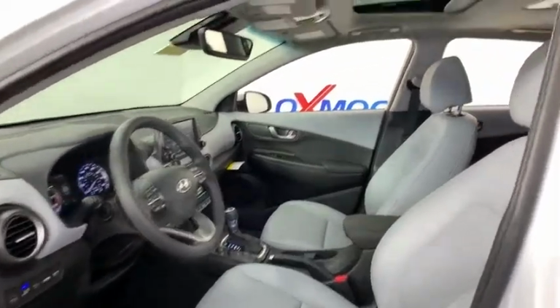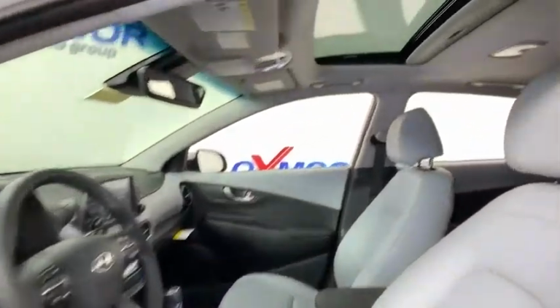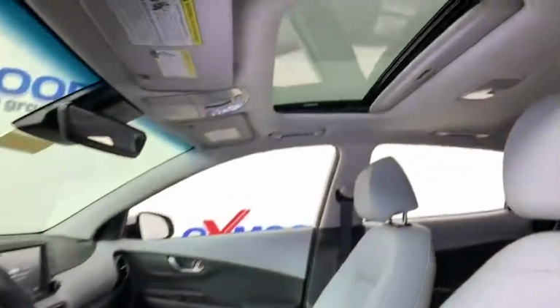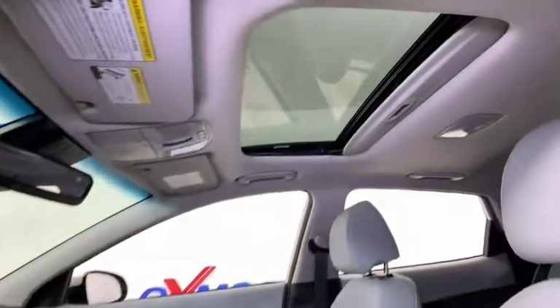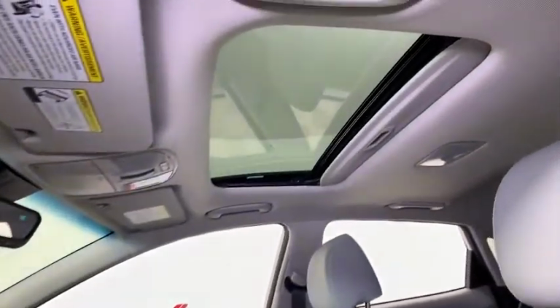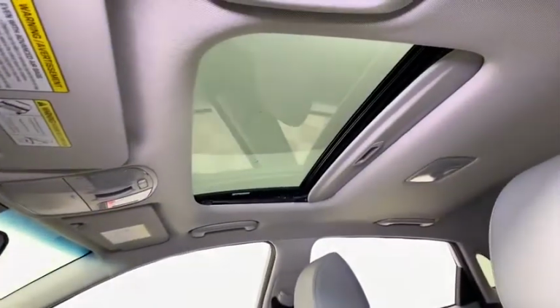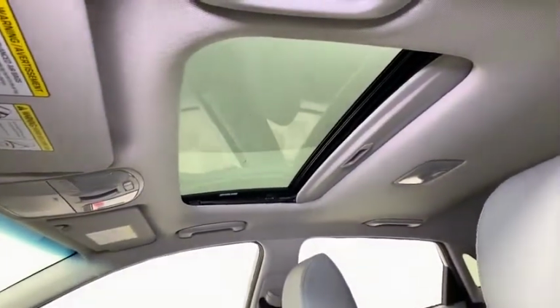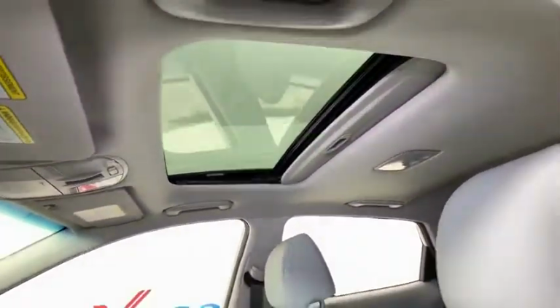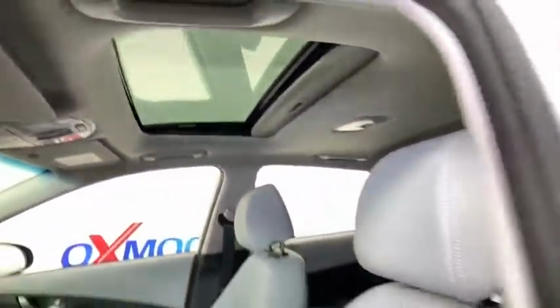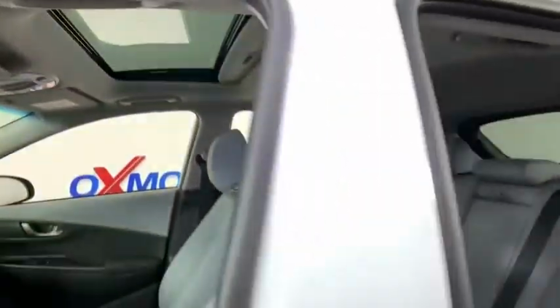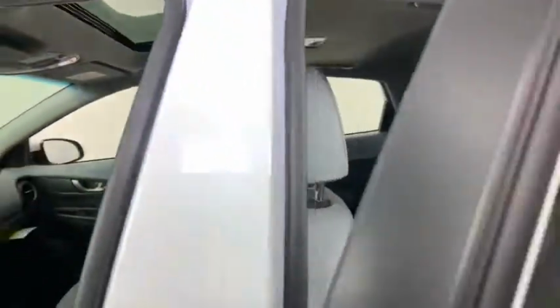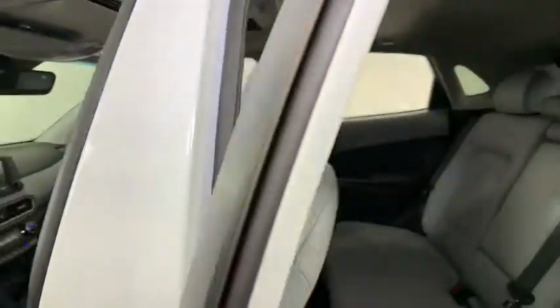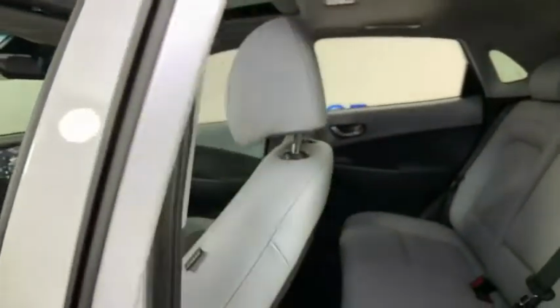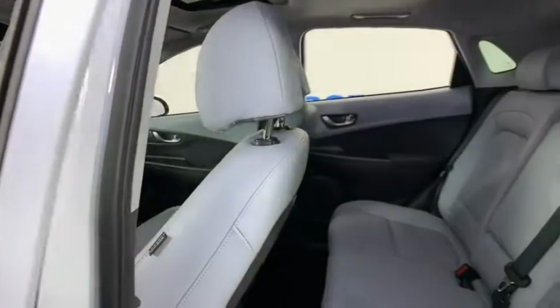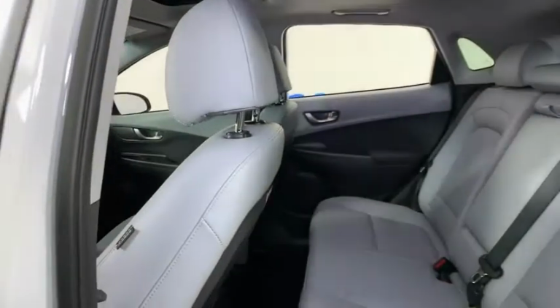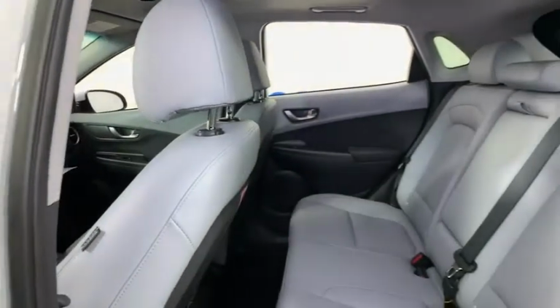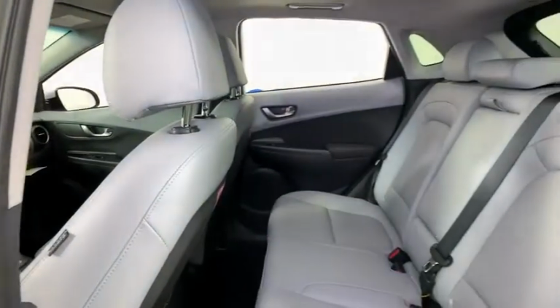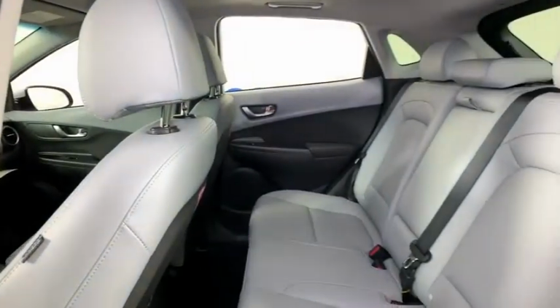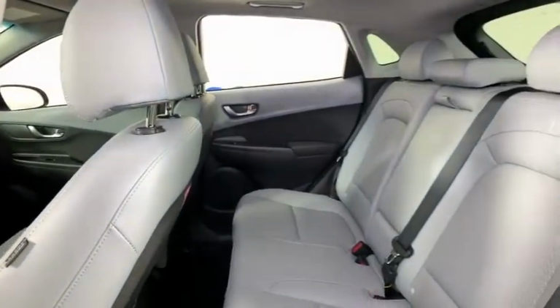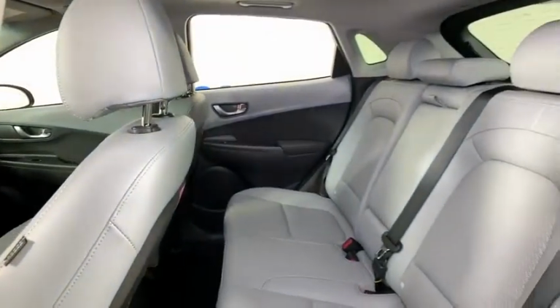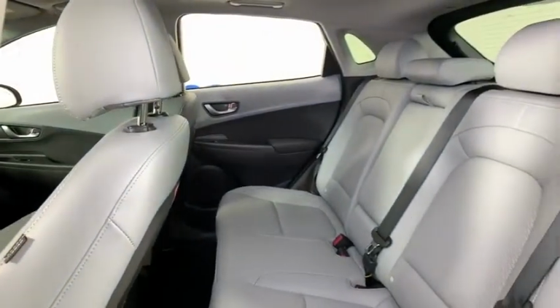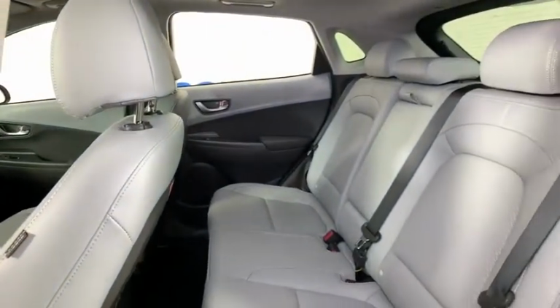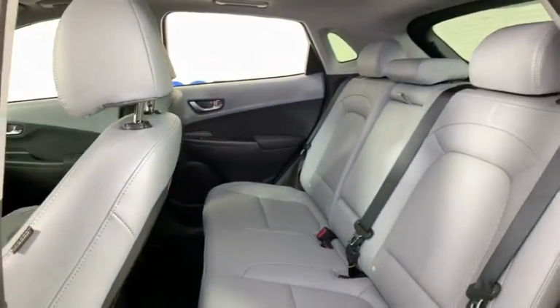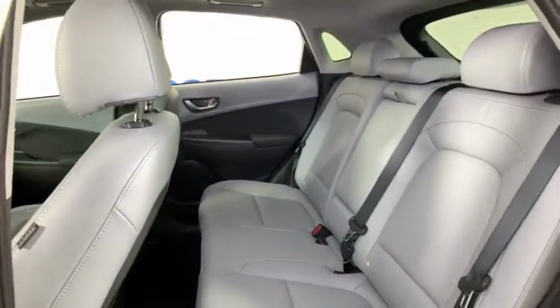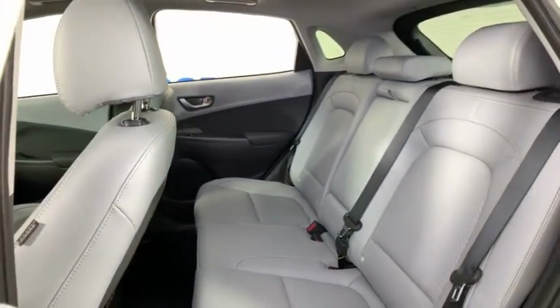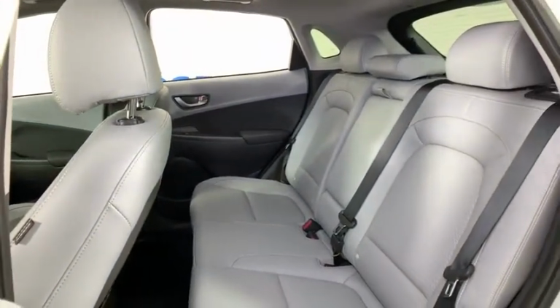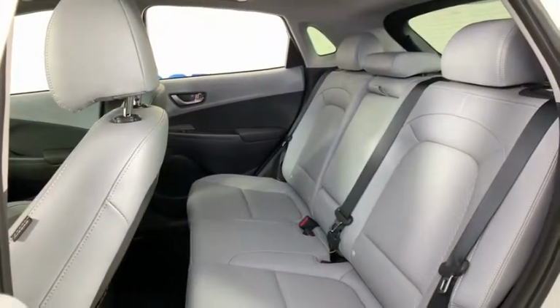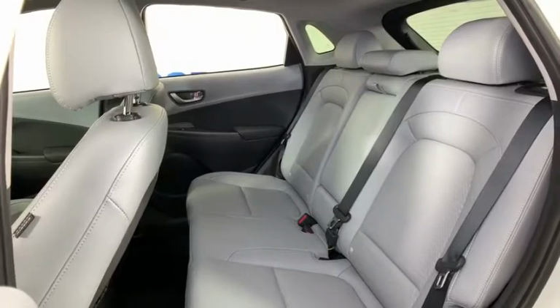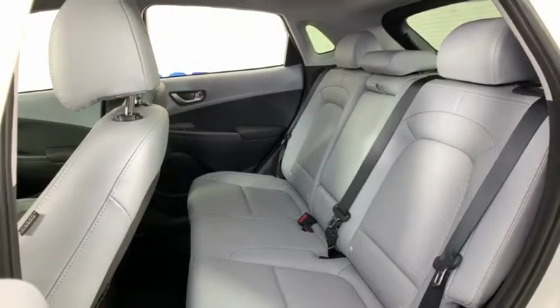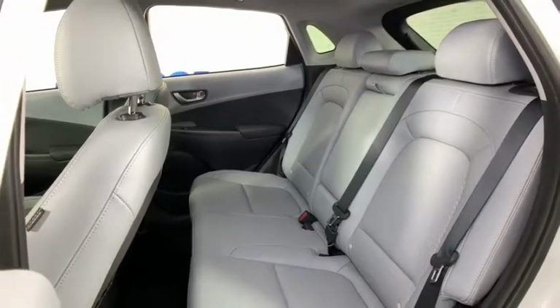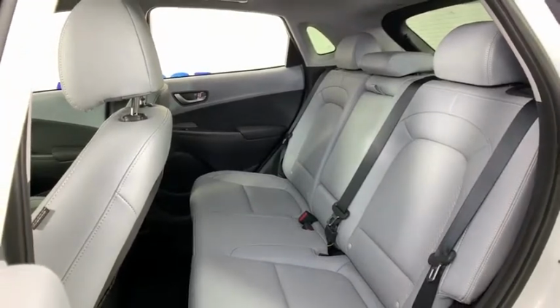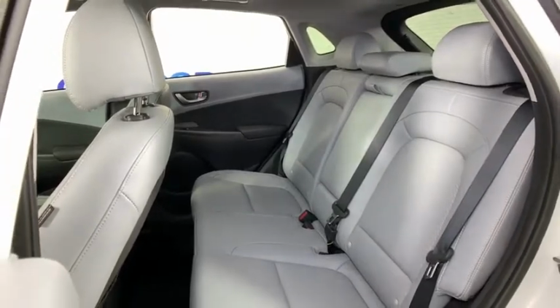Fog lights, power windows, heated front seats, rear window defroster, trip computer, security system, leather seats, cargo net, carpeted floor mats, and eight-way power driver seat.